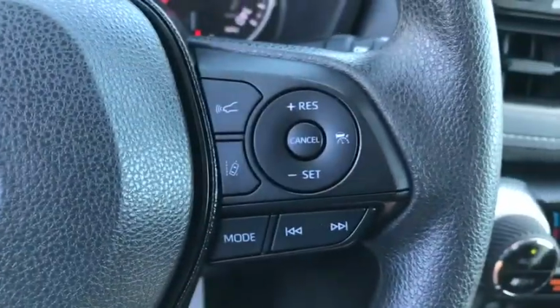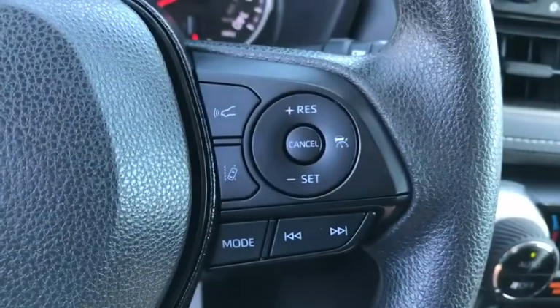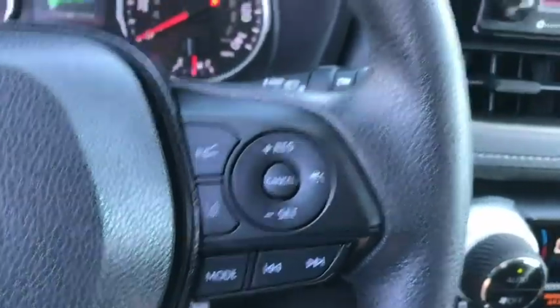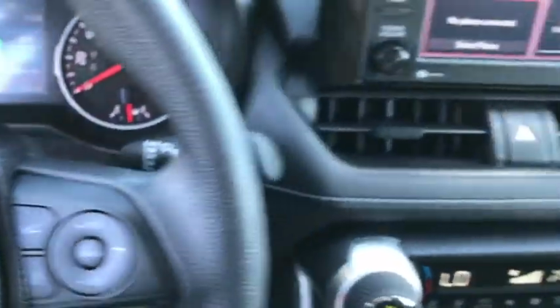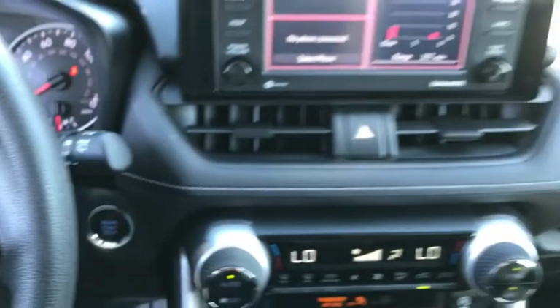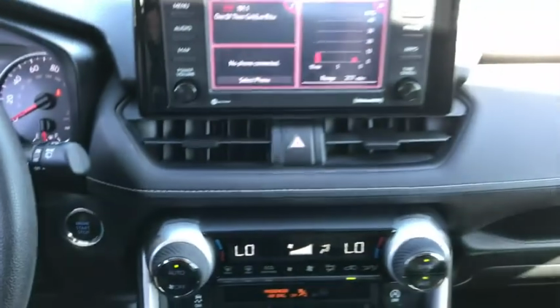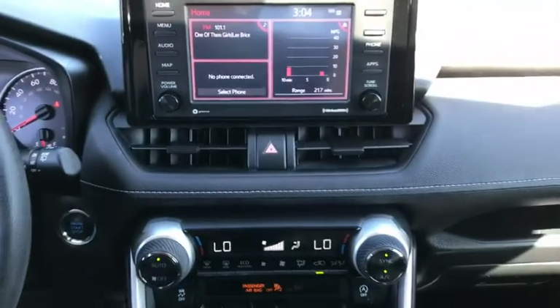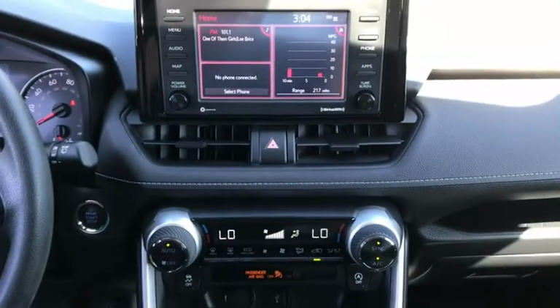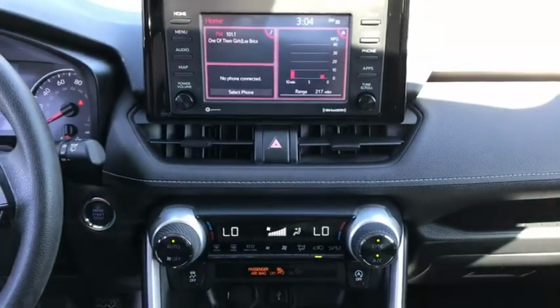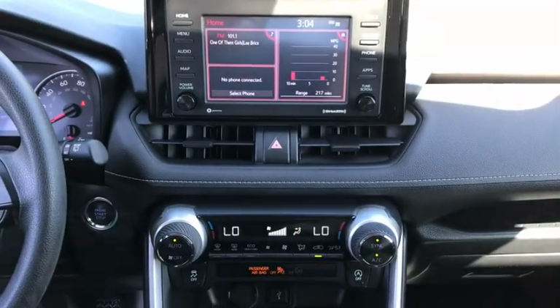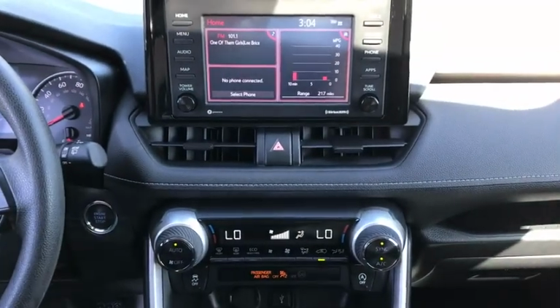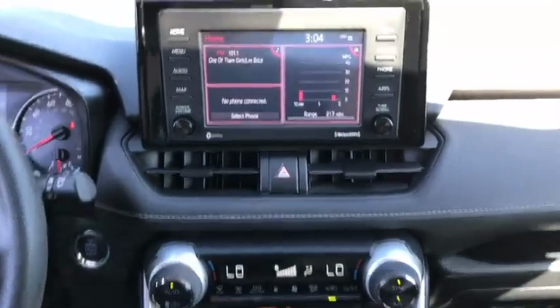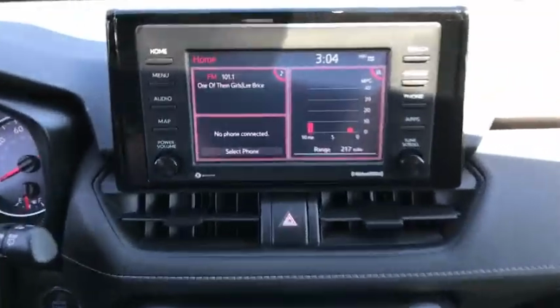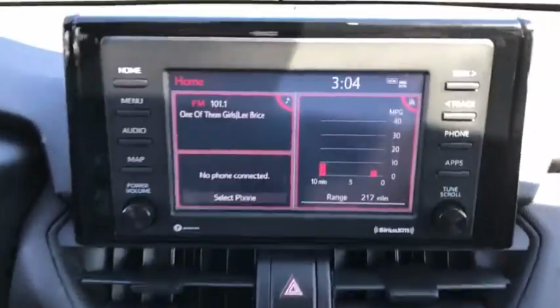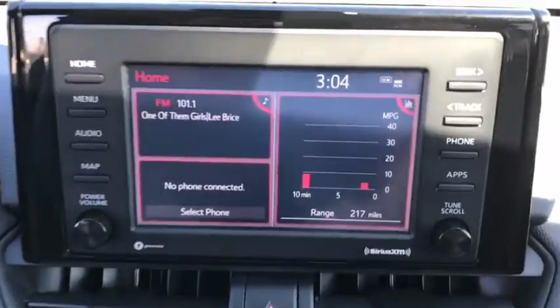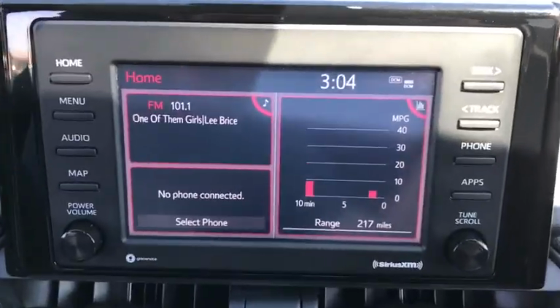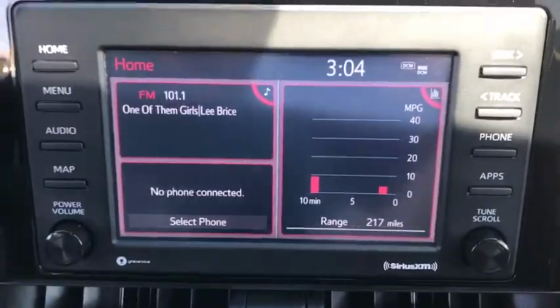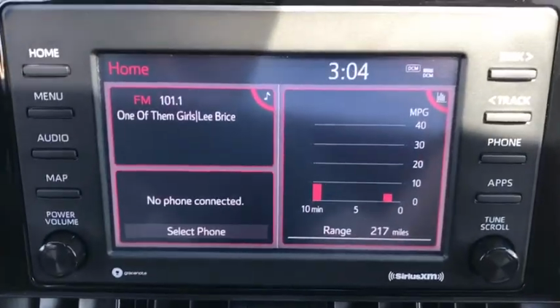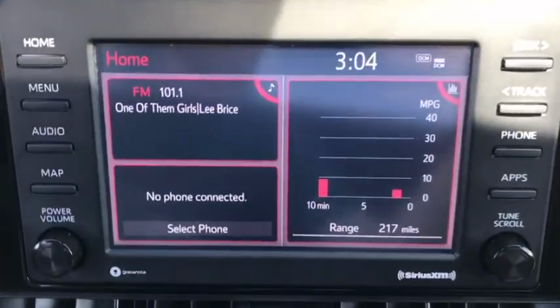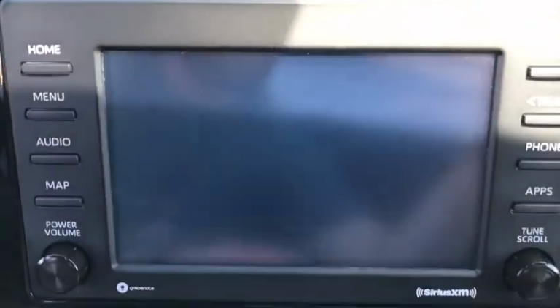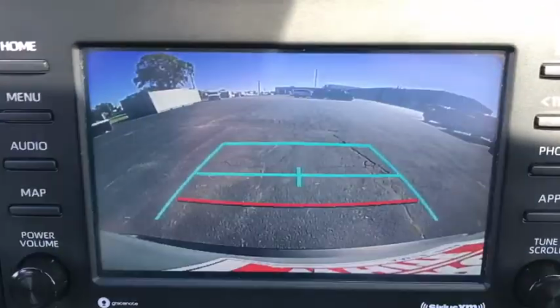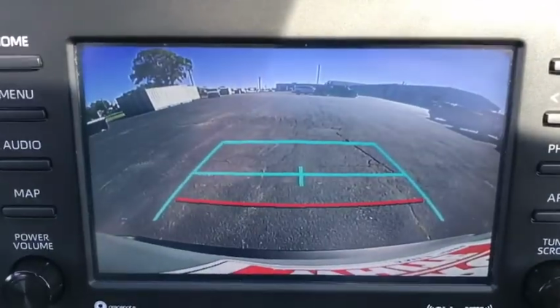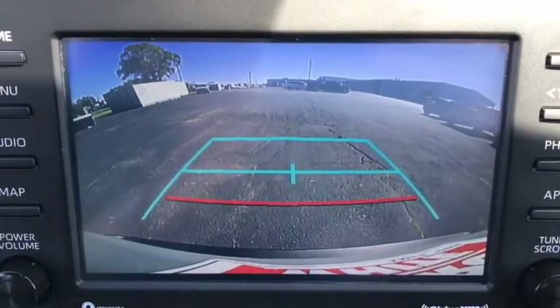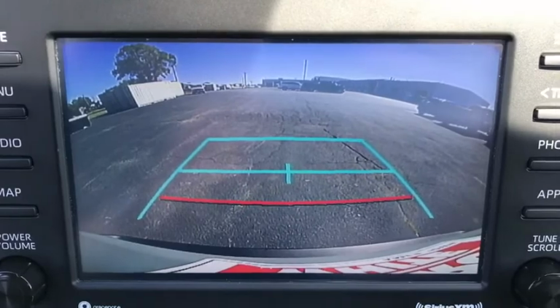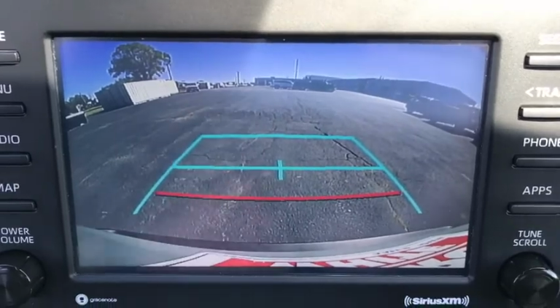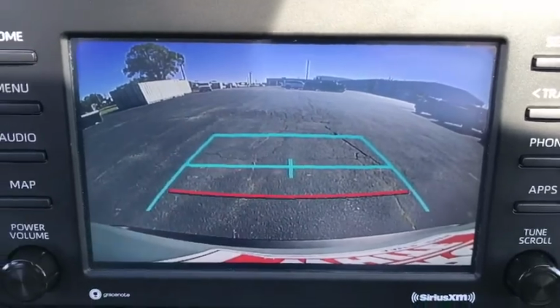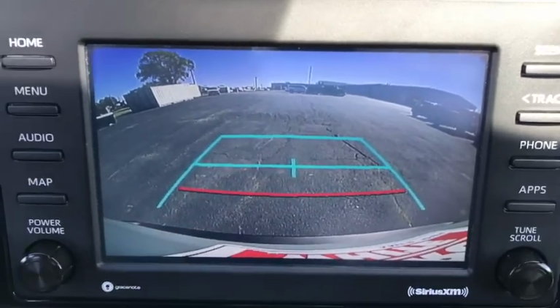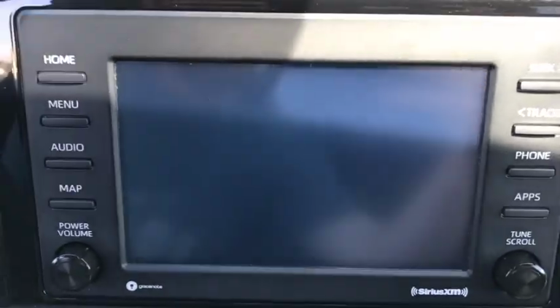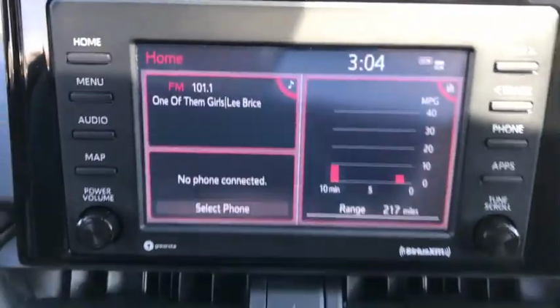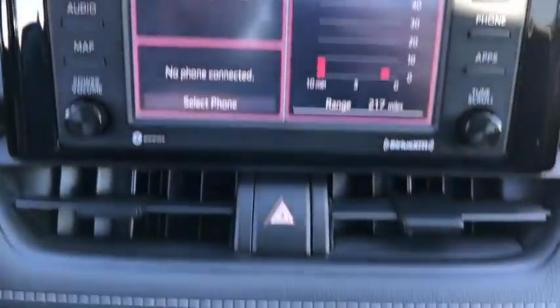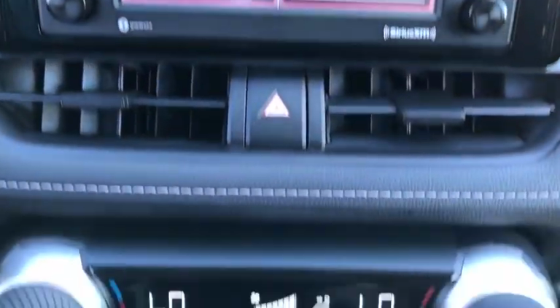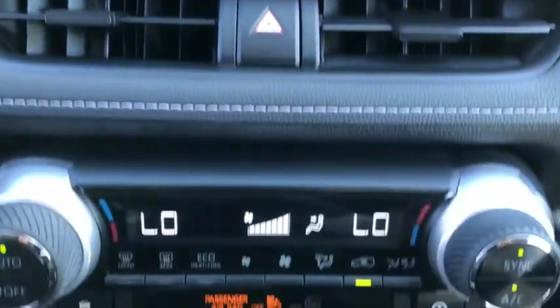Rear window defroster, power windows, fog light, electronic stability control, trip computer, tachometer, overhead console, remote keyless entry, panic alarm.